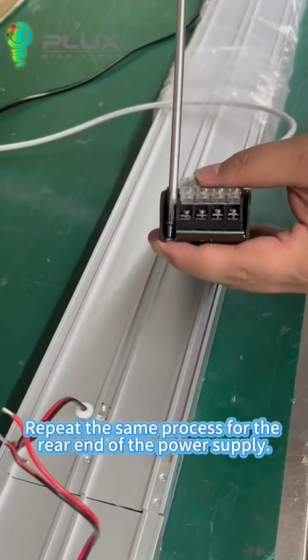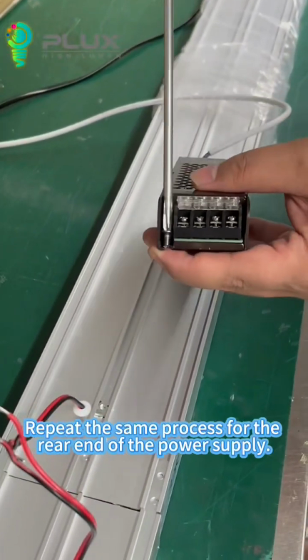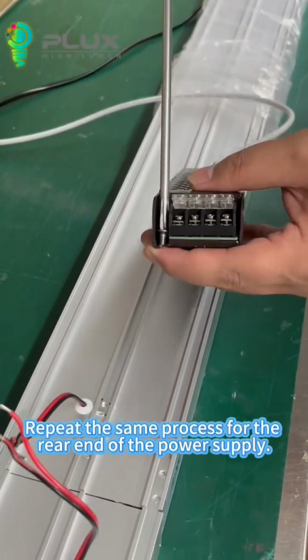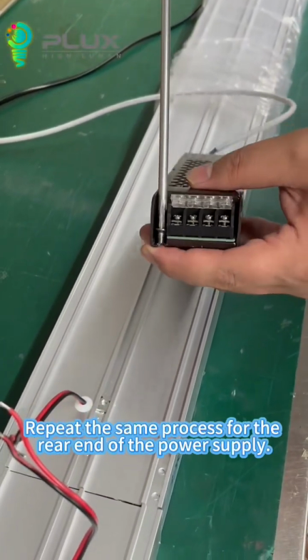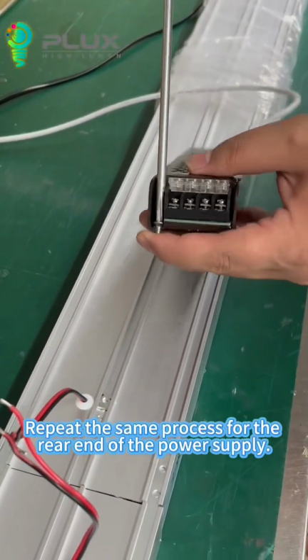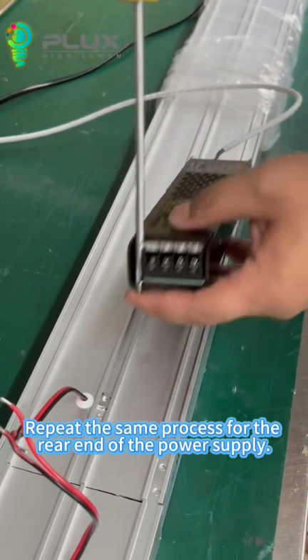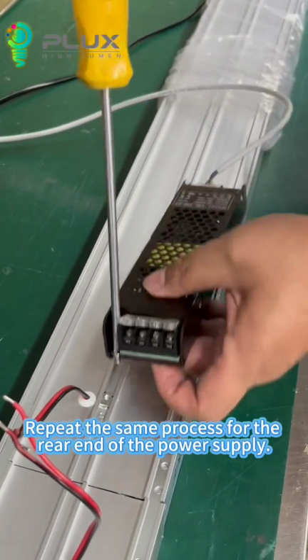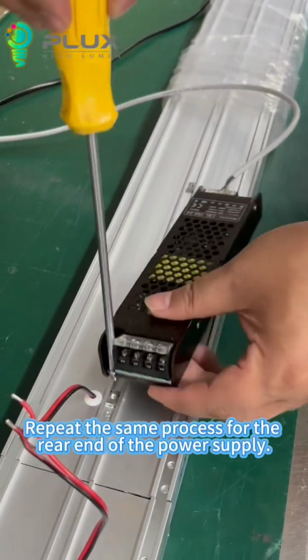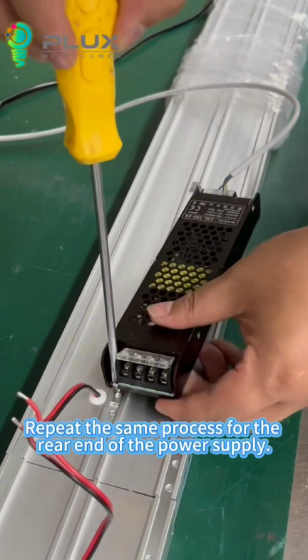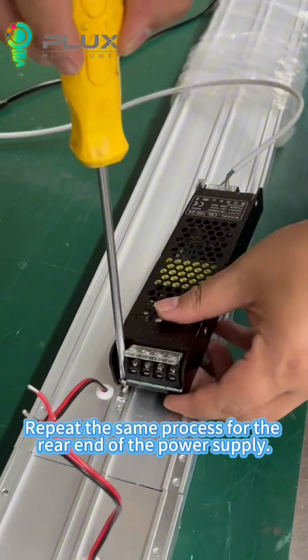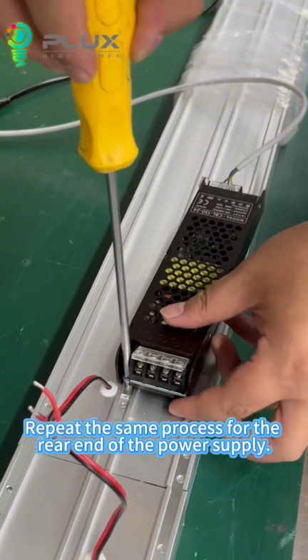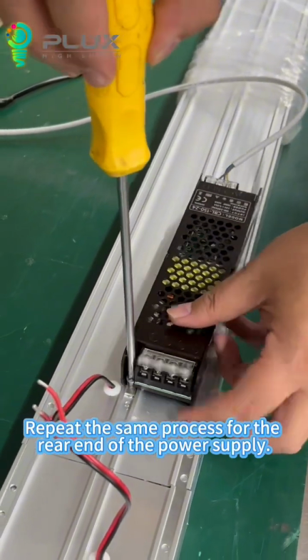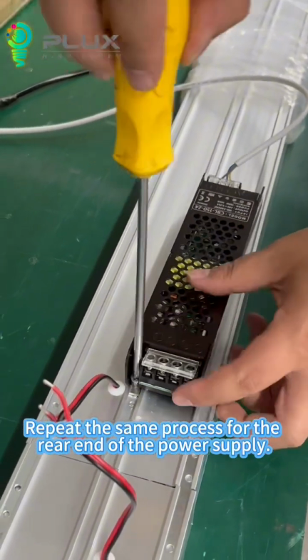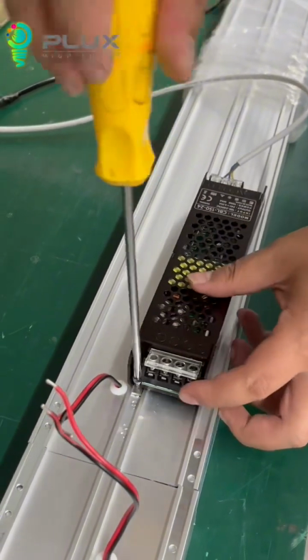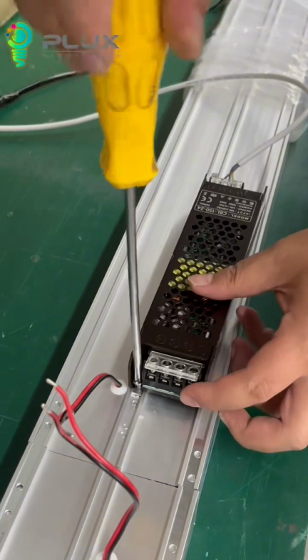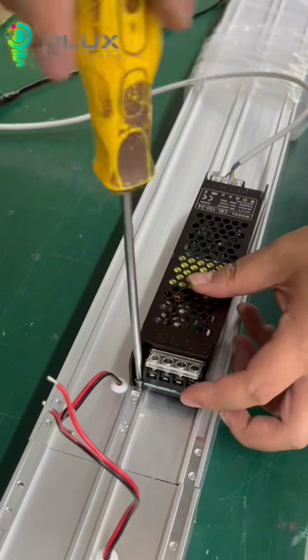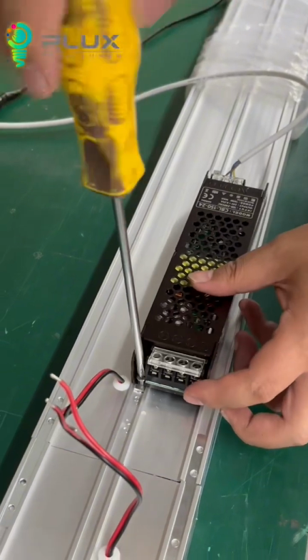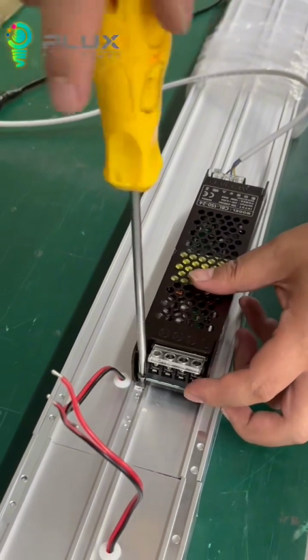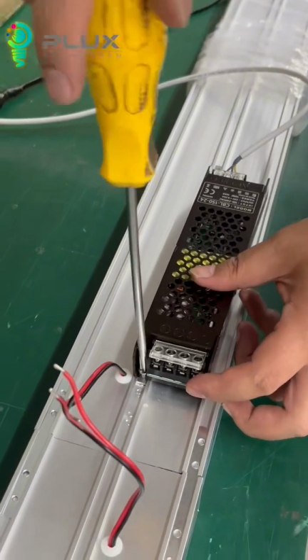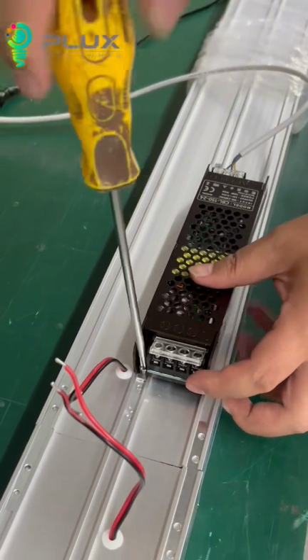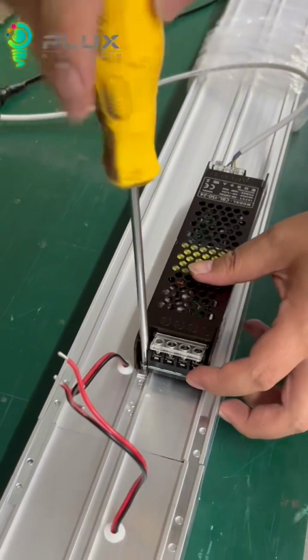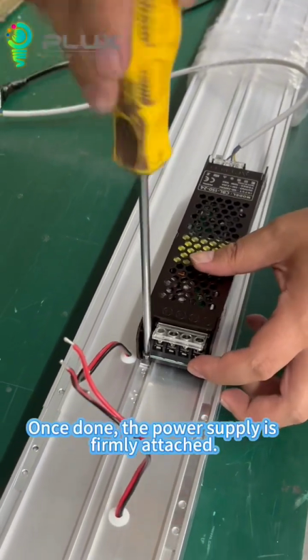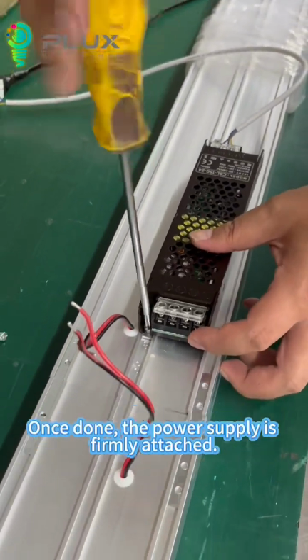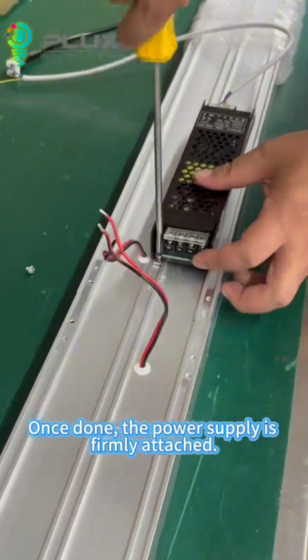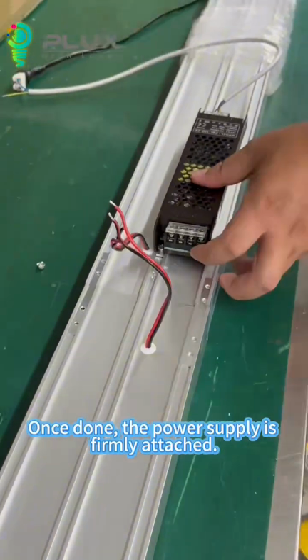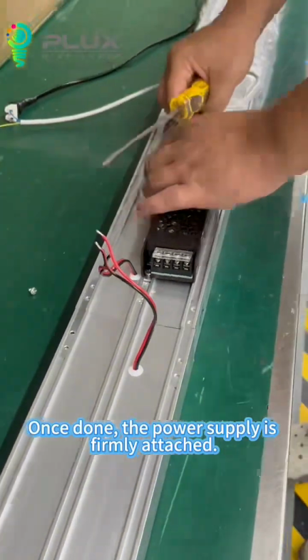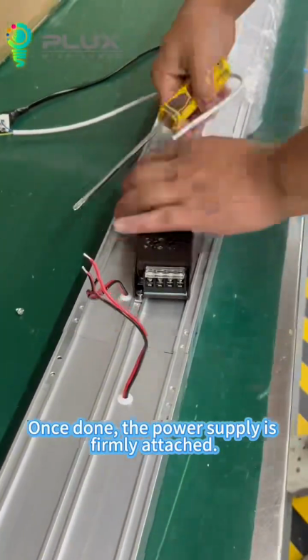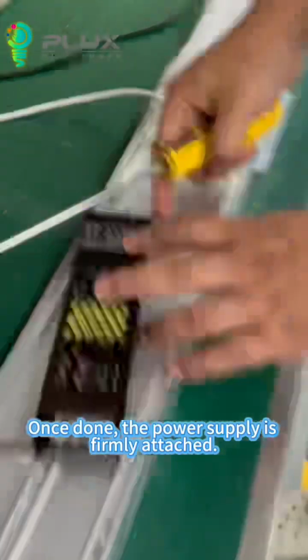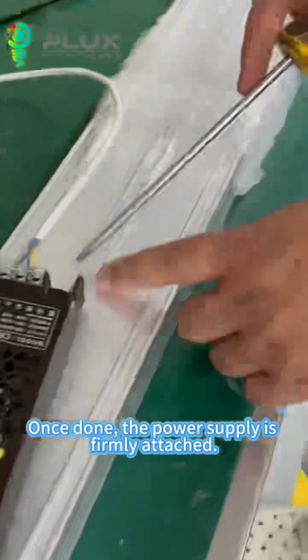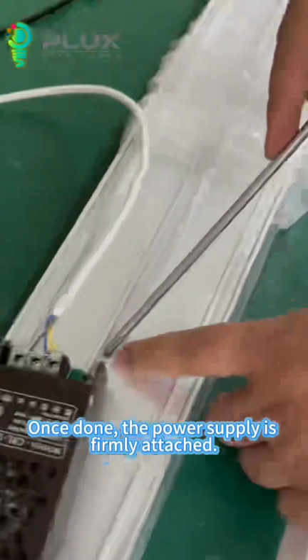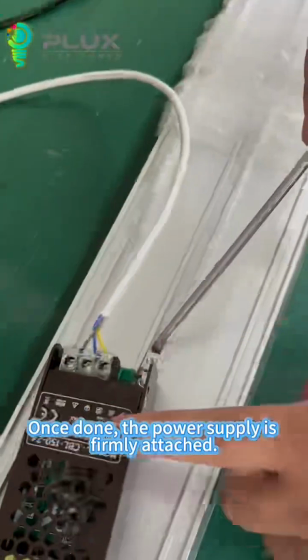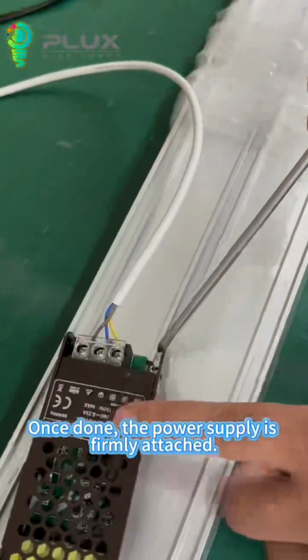Repeat the same process for the rear end of the power supply. Once done, the power supply is firmly attached.